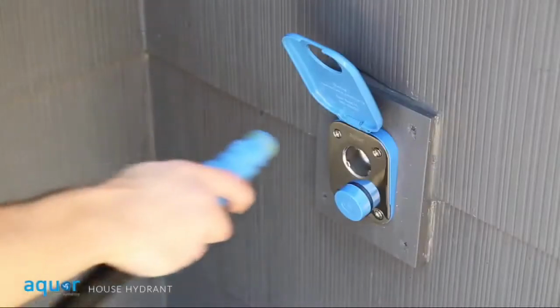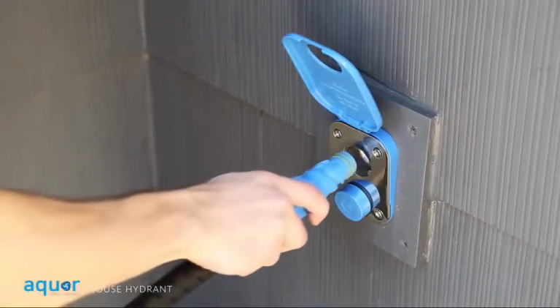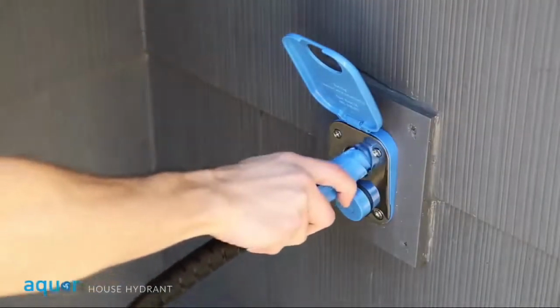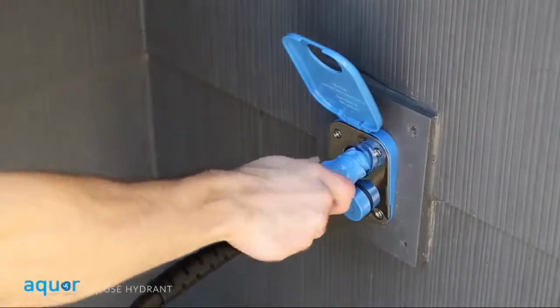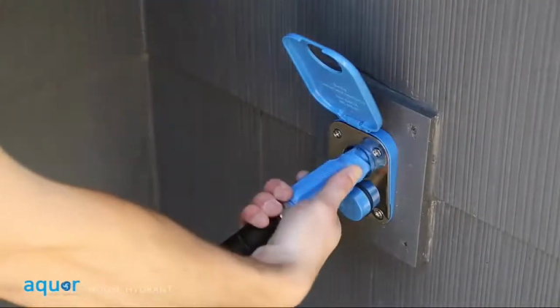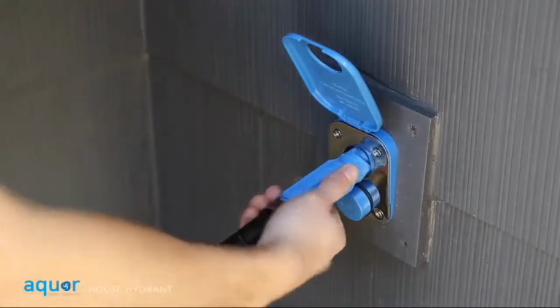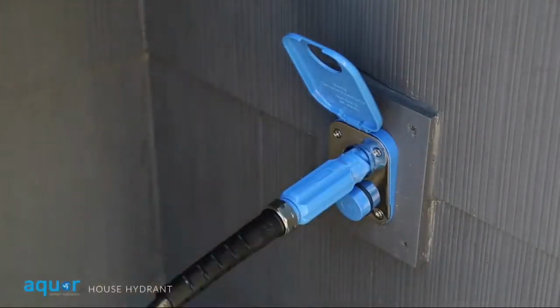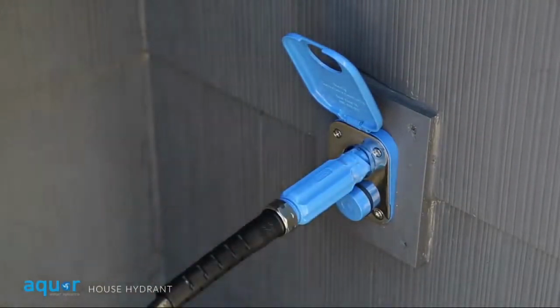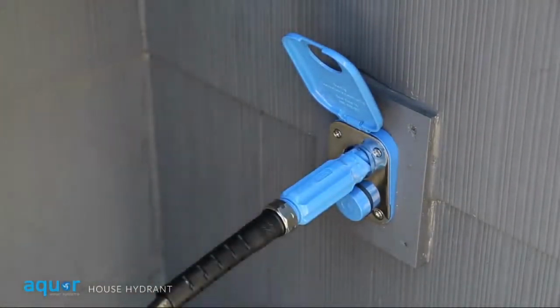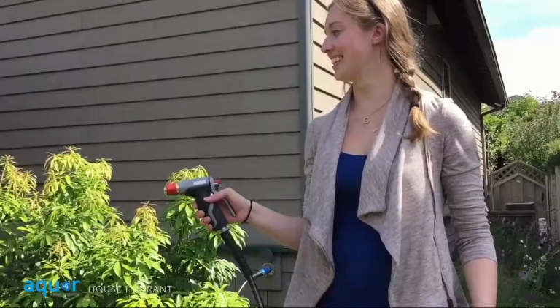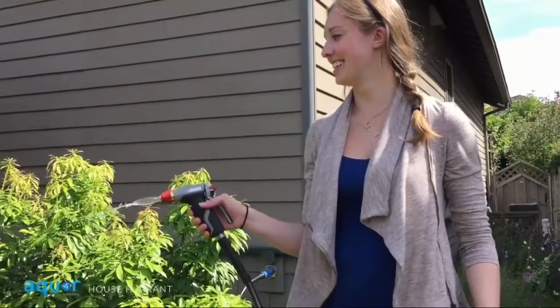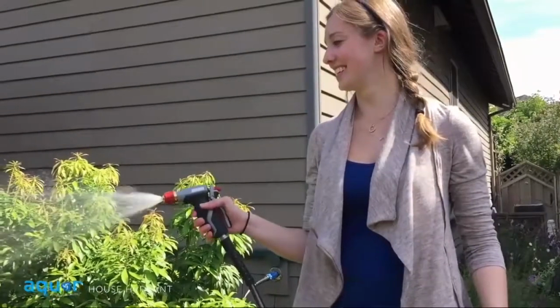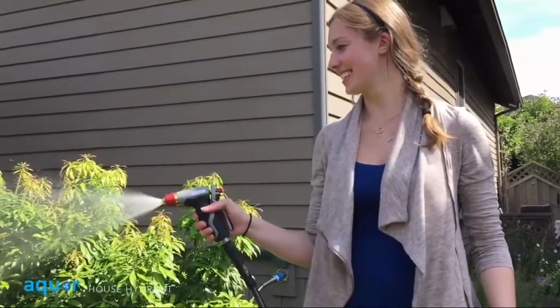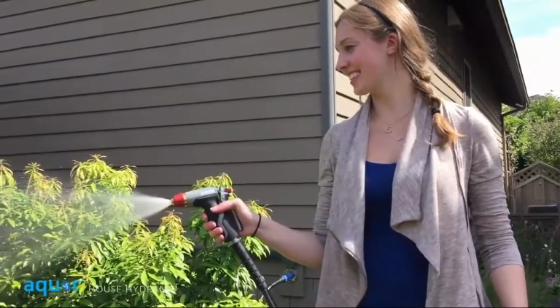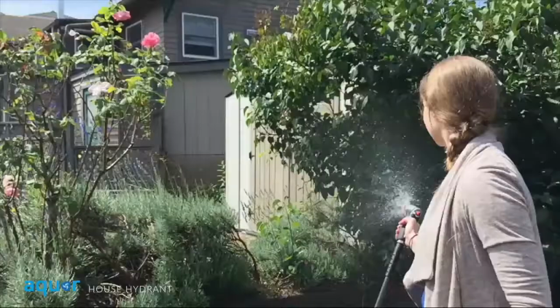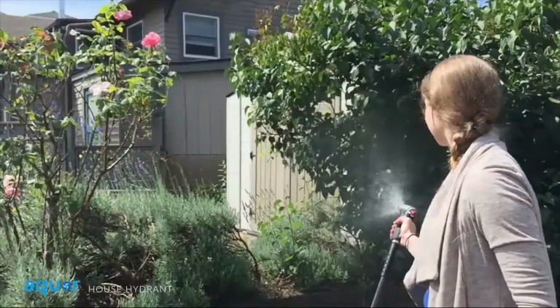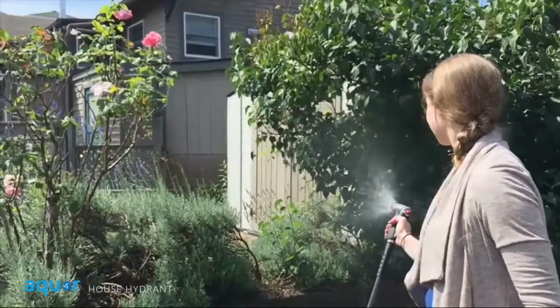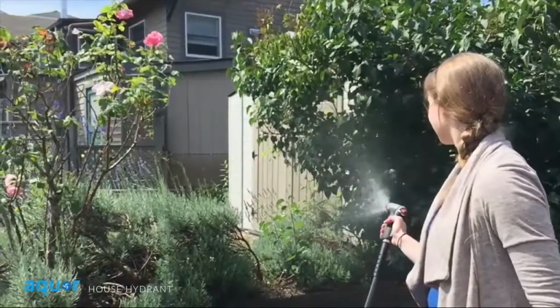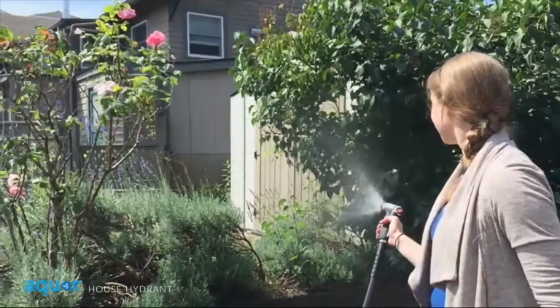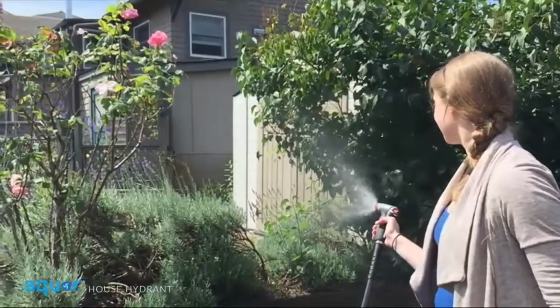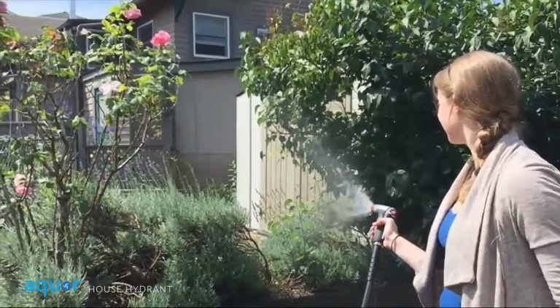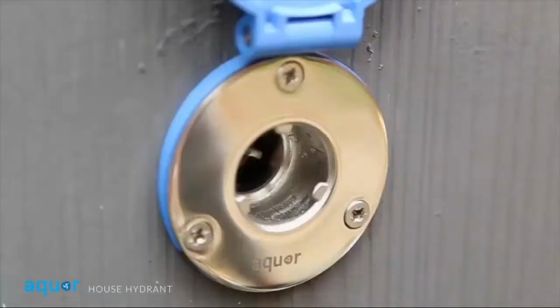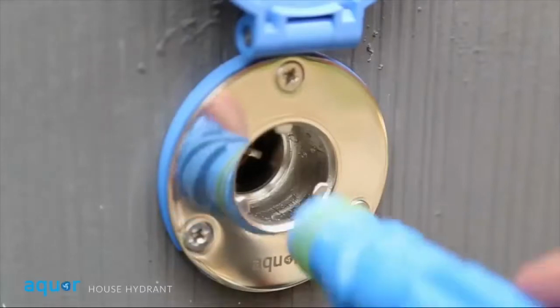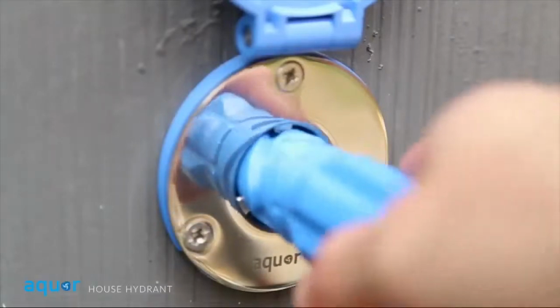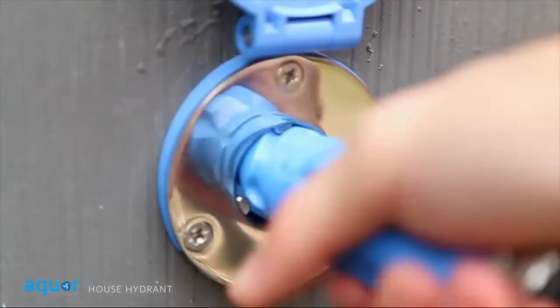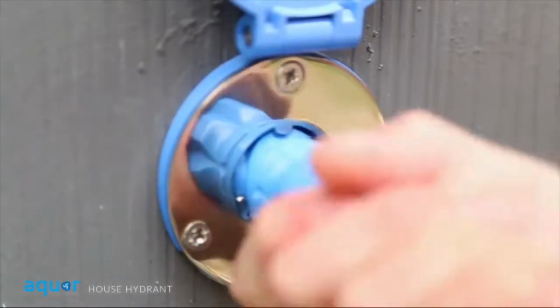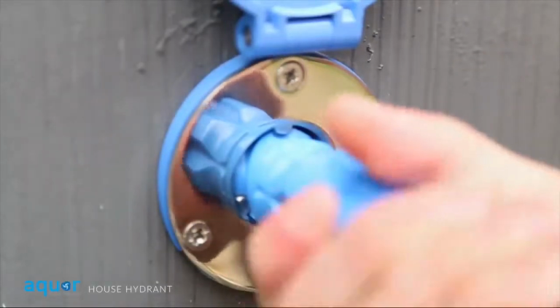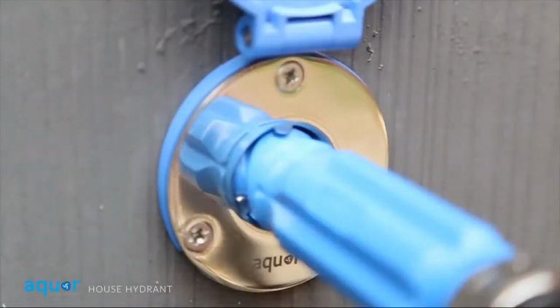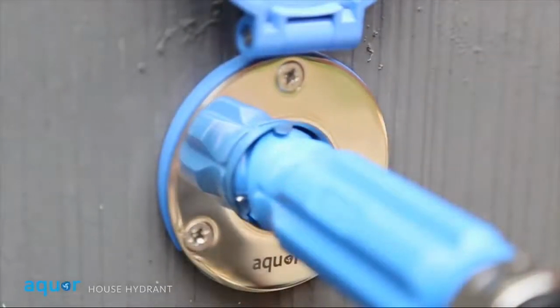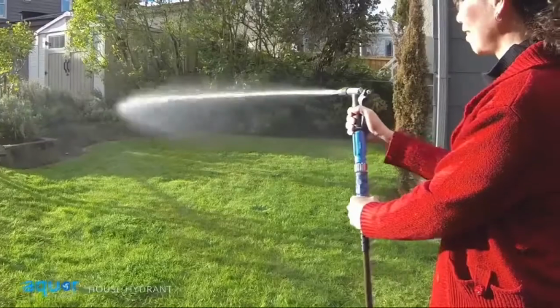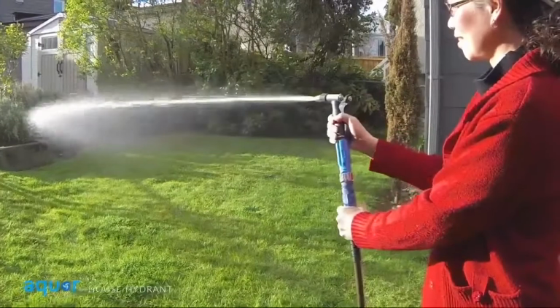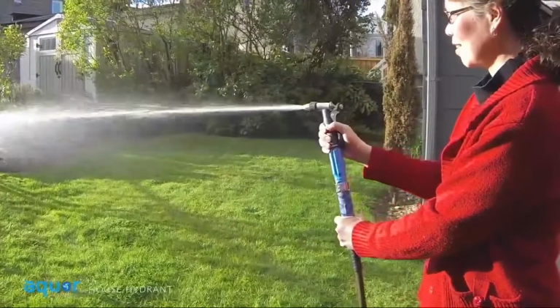With the Aqua connector attached to your hose, simply plug into the House Hydrant for instant water access. Water flow starts as soon as you connect — no wasted time, just water when you need it.